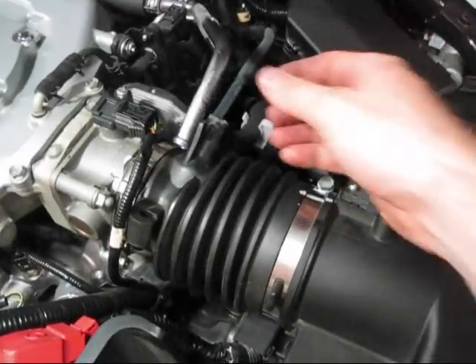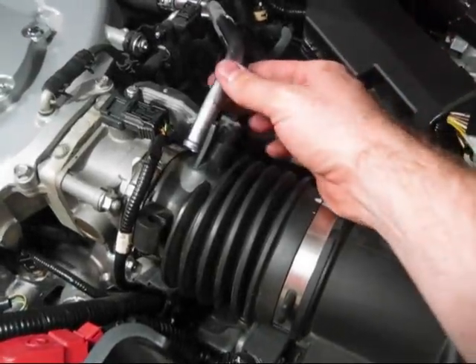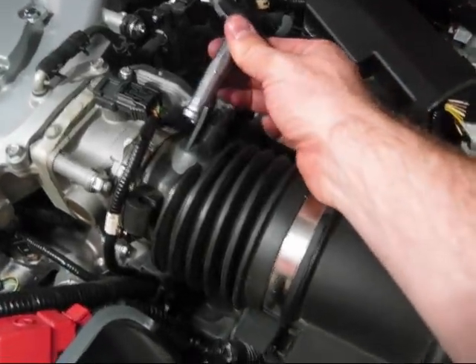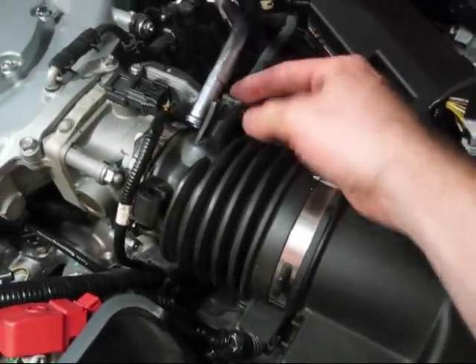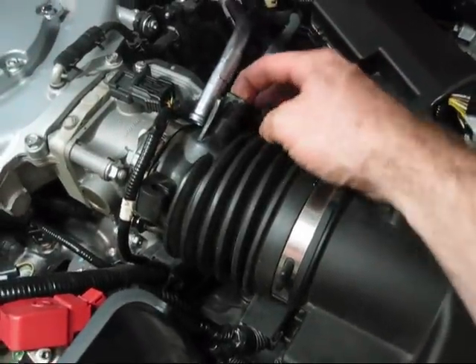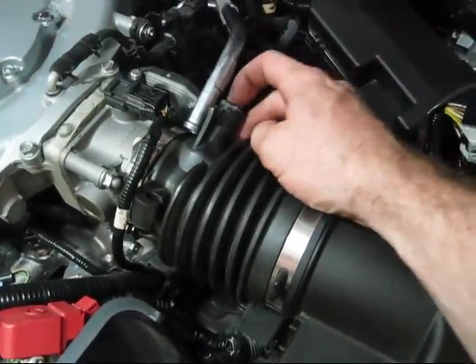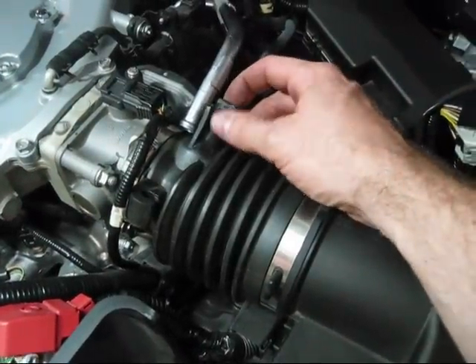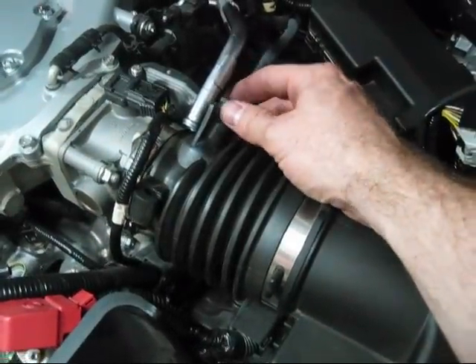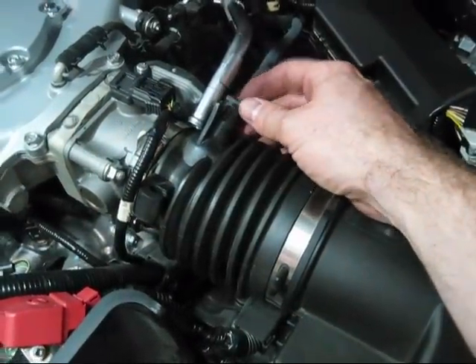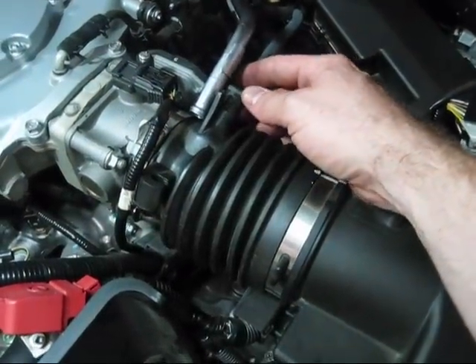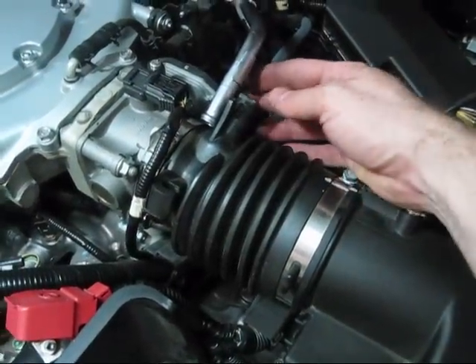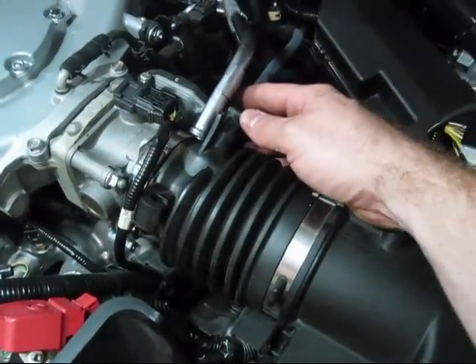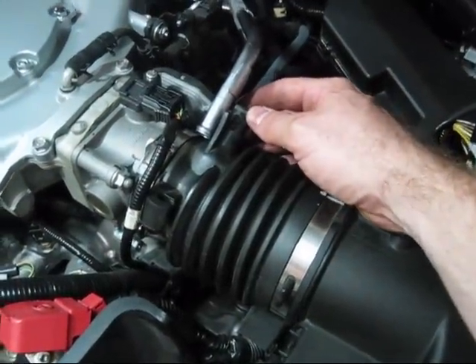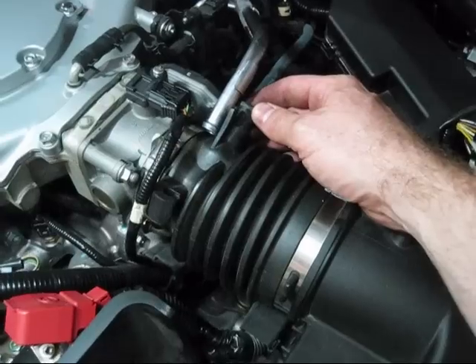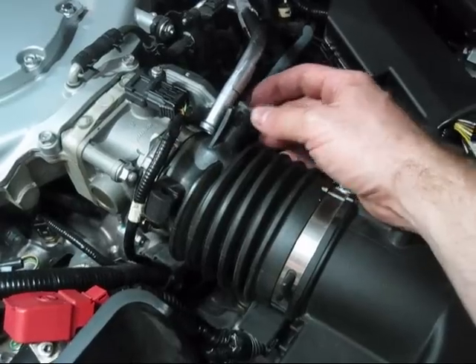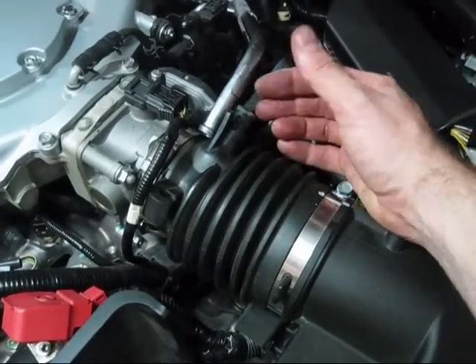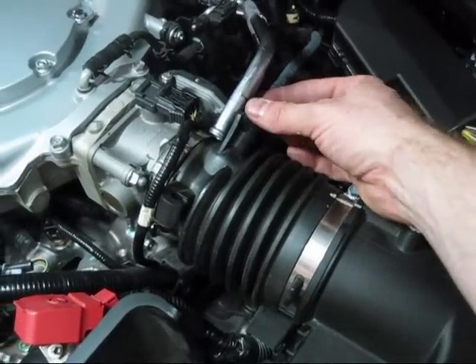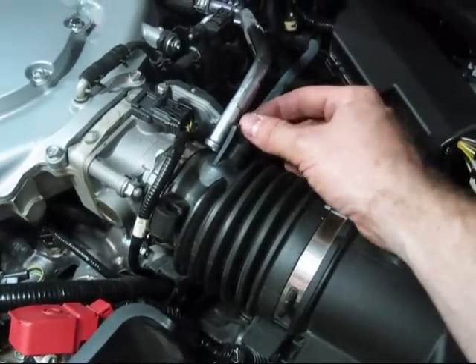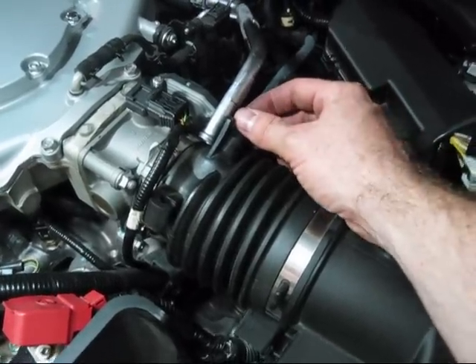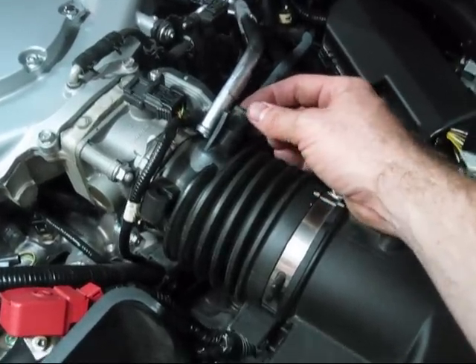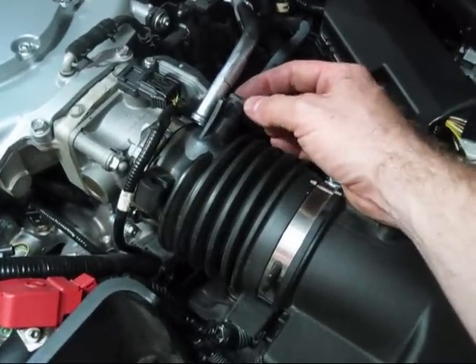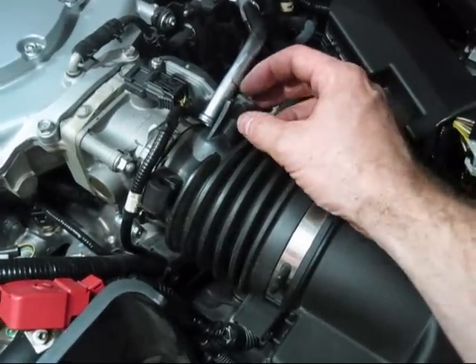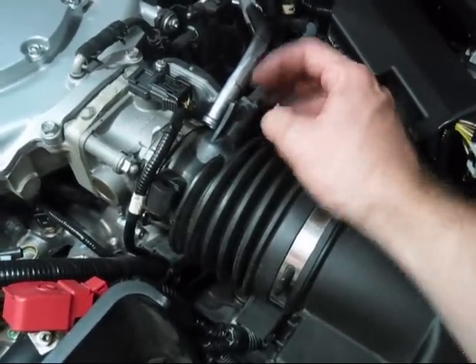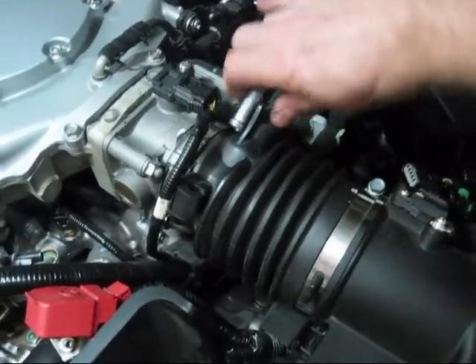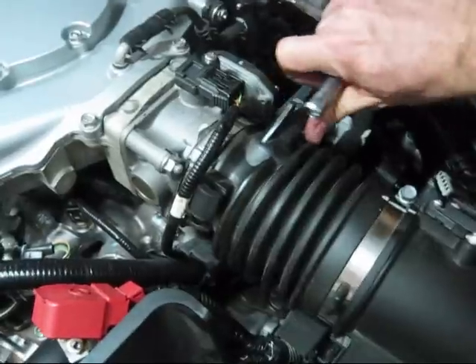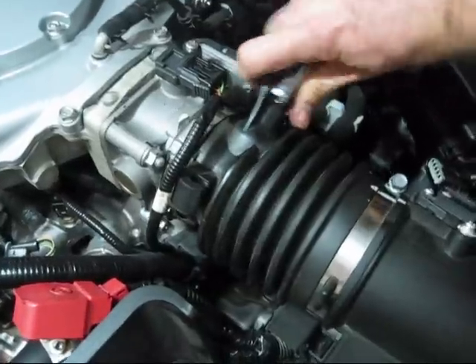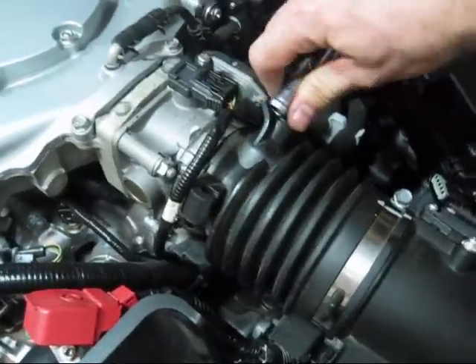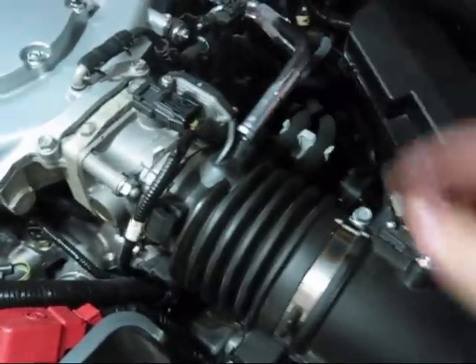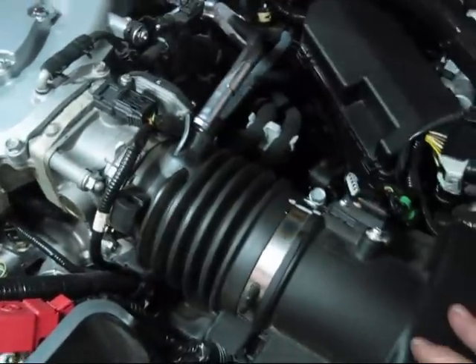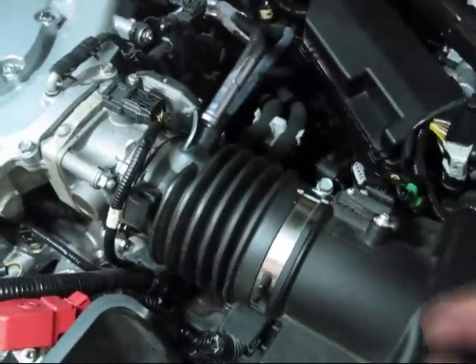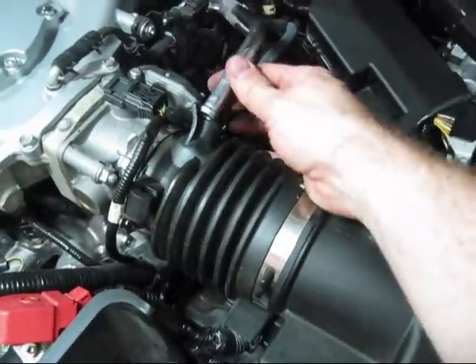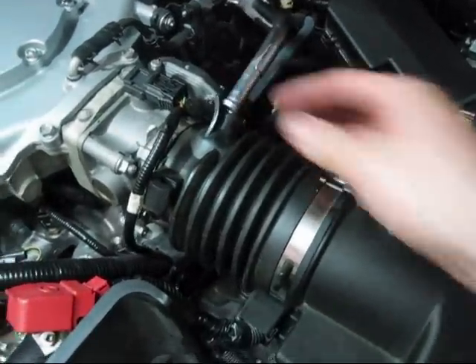This tube was pretty far in there and didn't want to come out too easy. Since I have one pair of hands I used a vice grip to hold the clamp and then really got in there and tugged on it. You have to get a little leverage on that one, but it popped off.